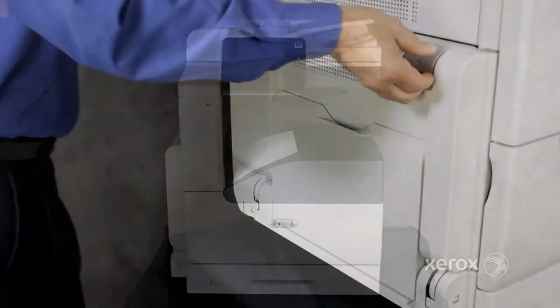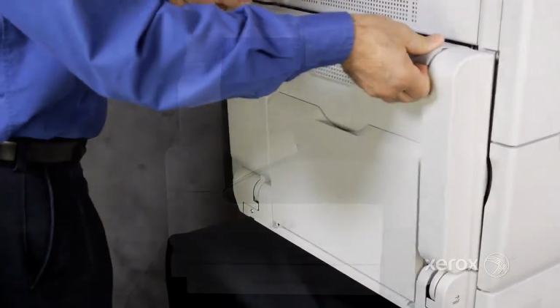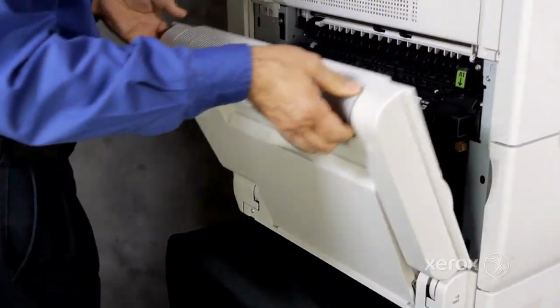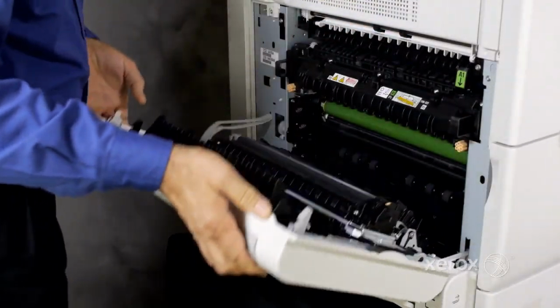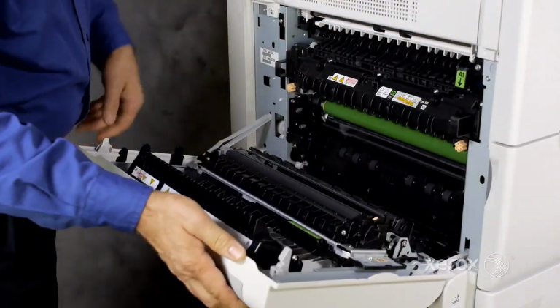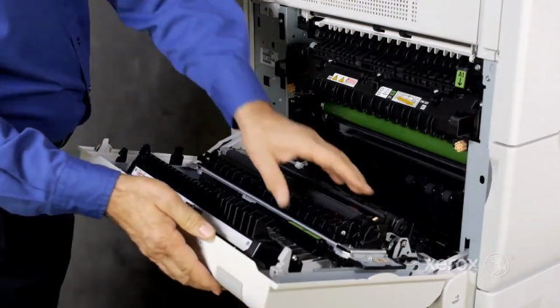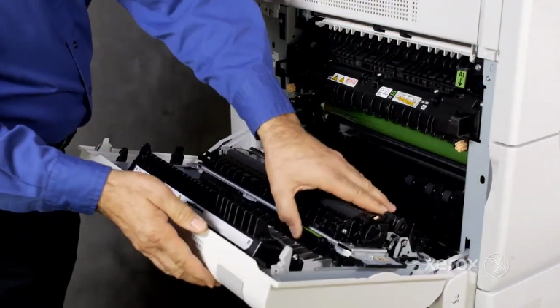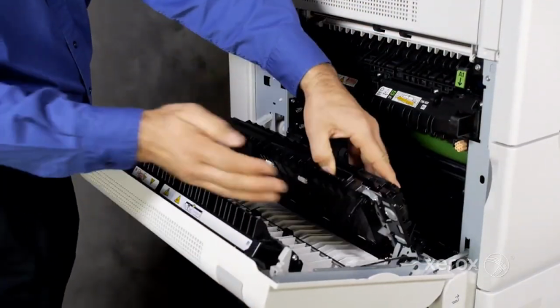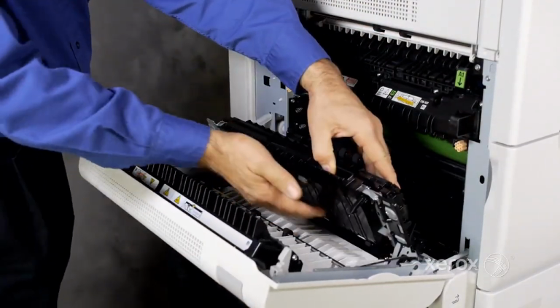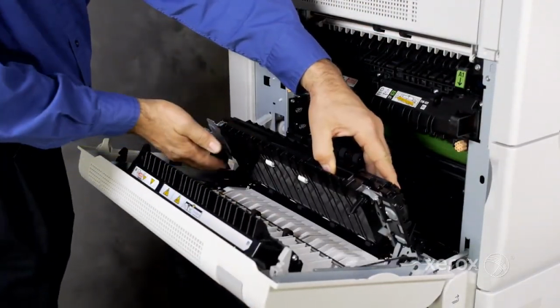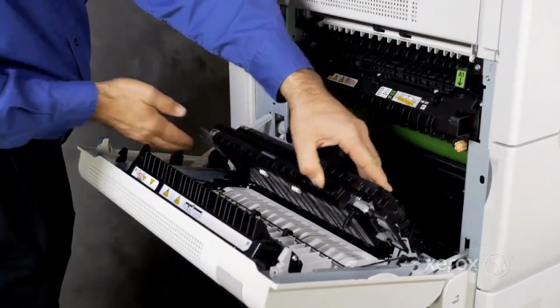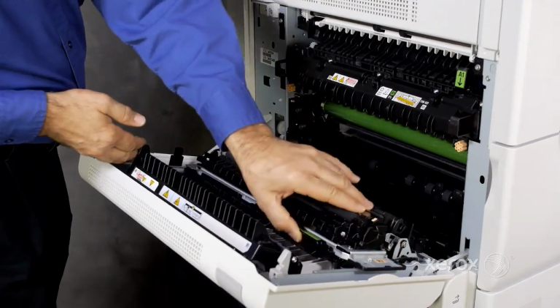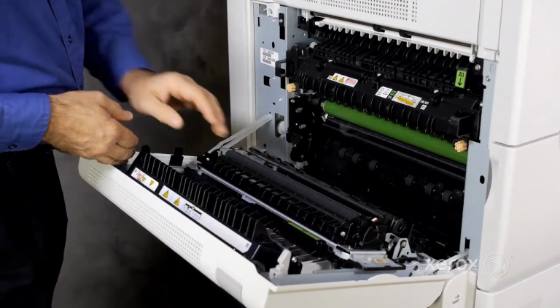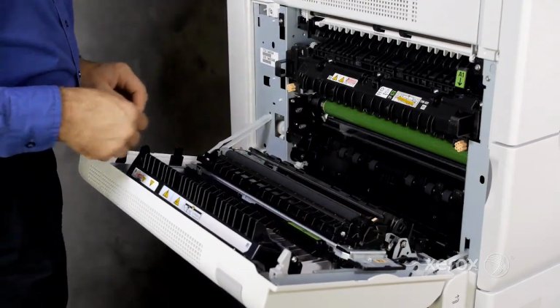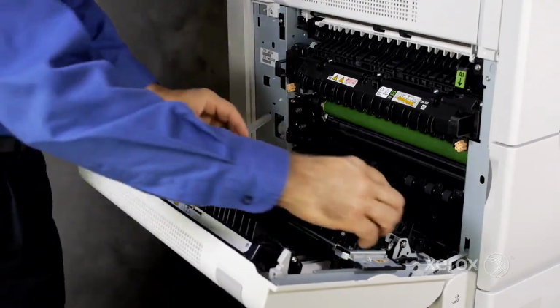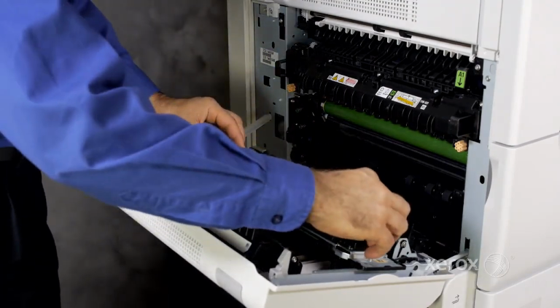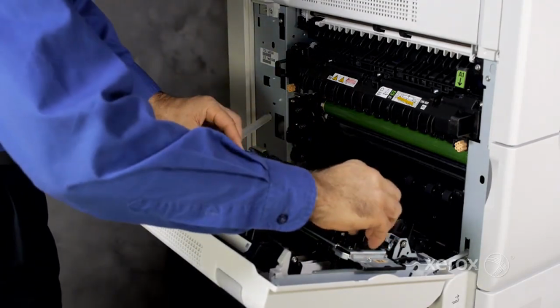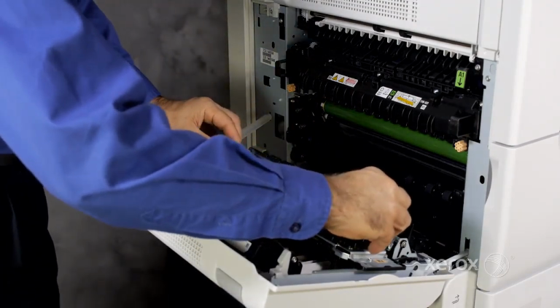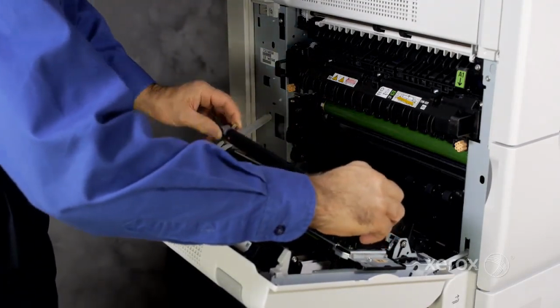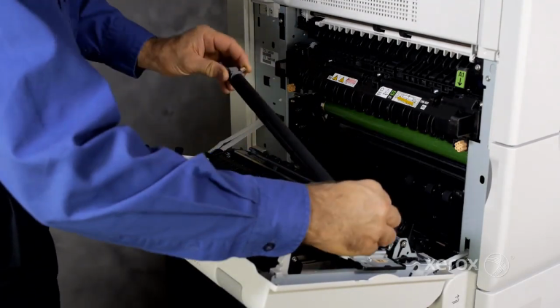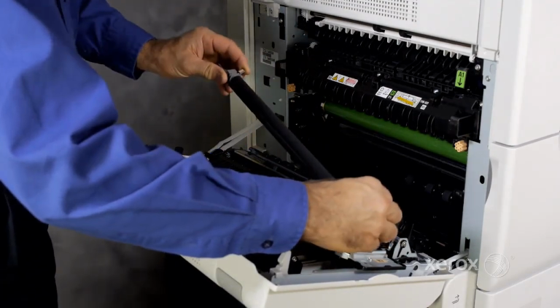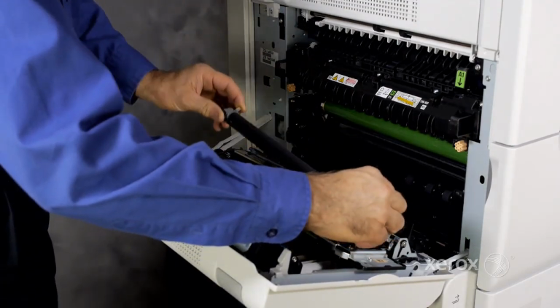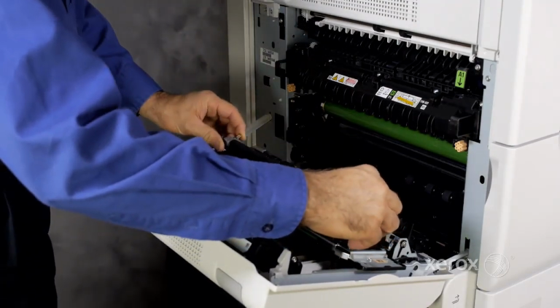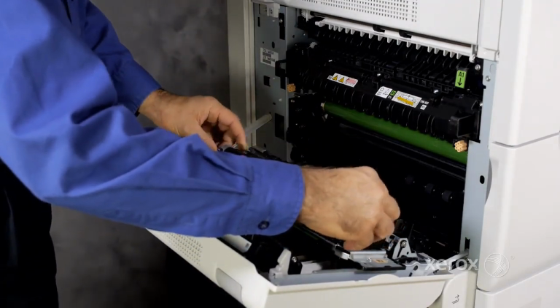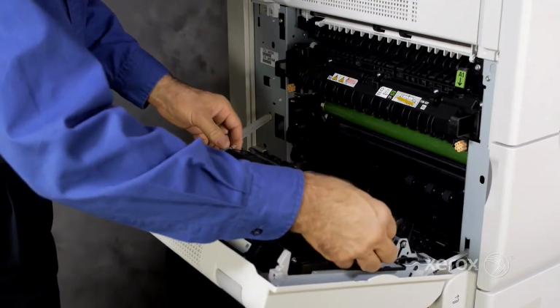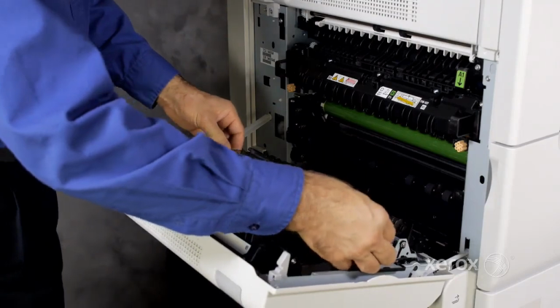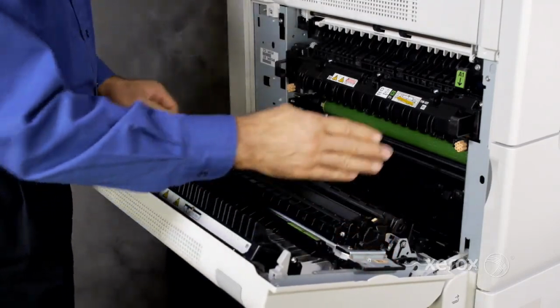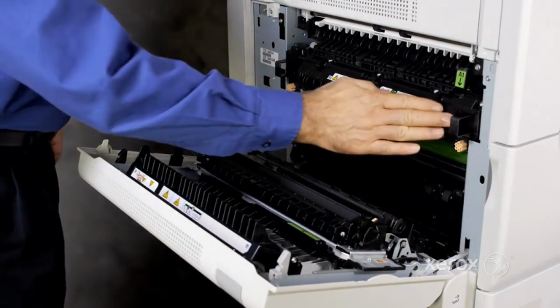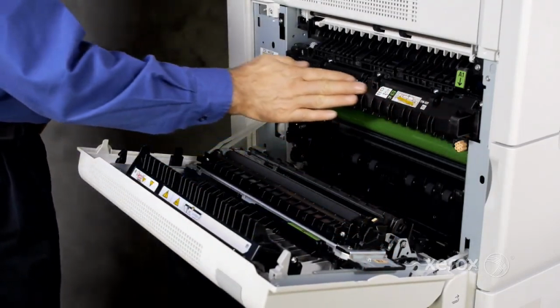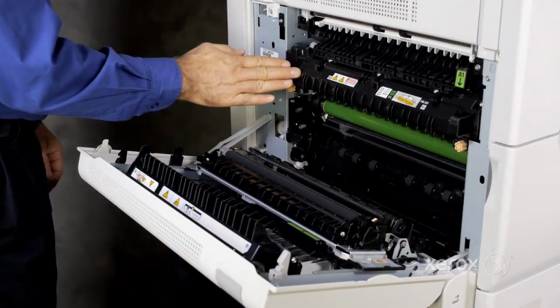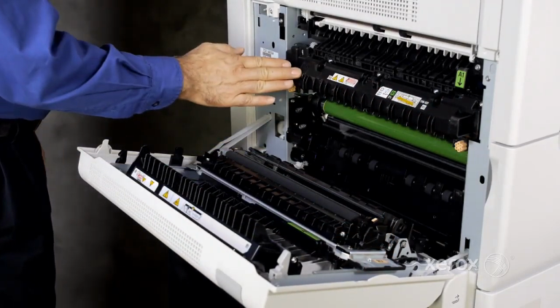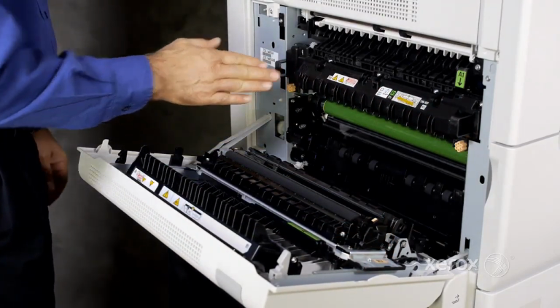The left door contains the built-in components for duplexing. The bias transfer roll and fuser are also located here.